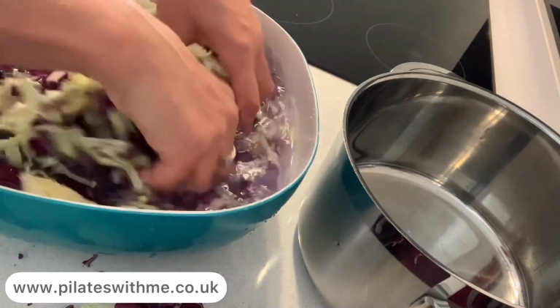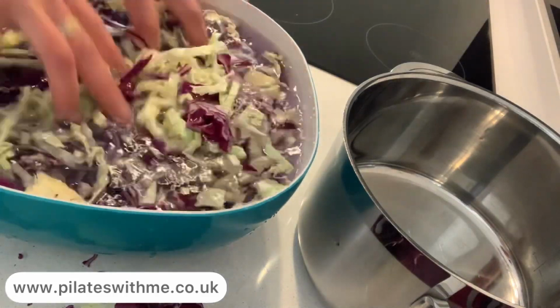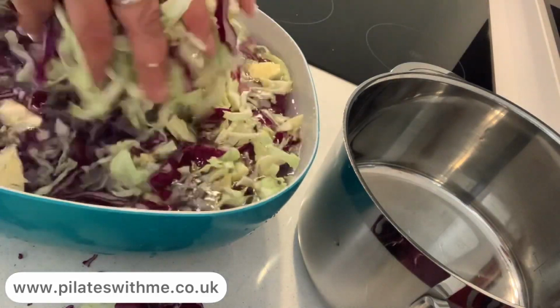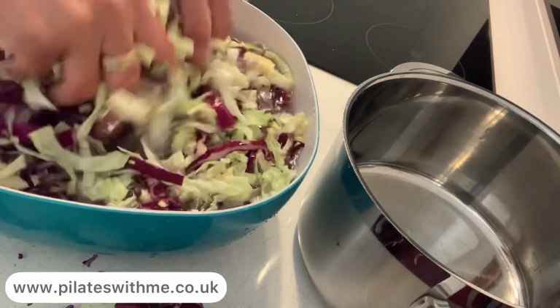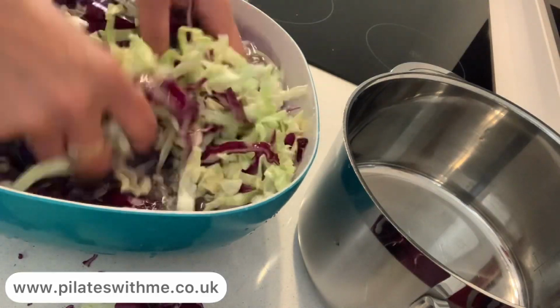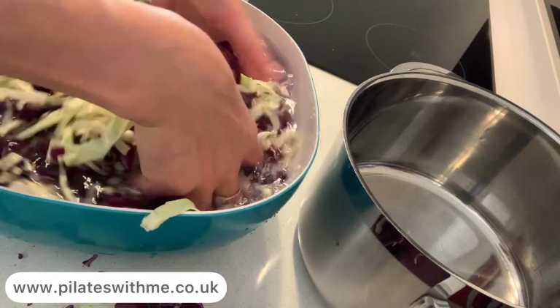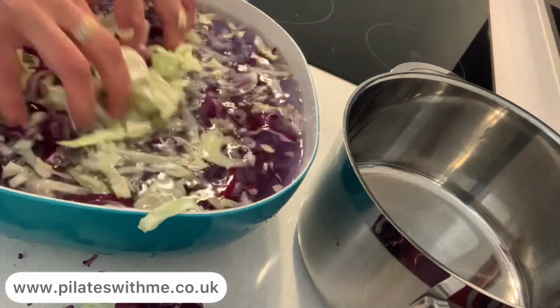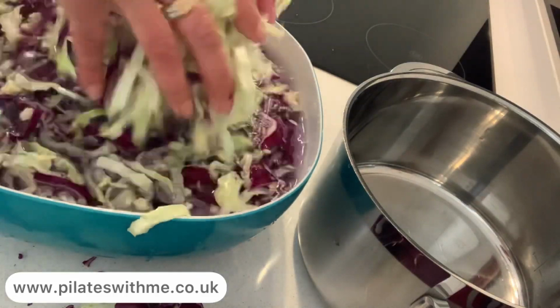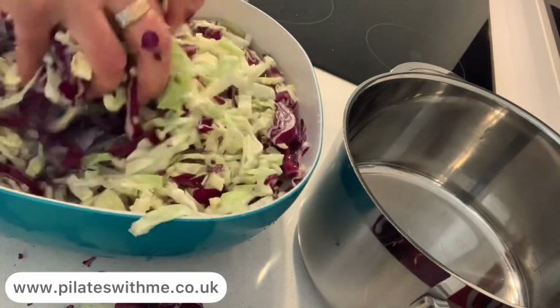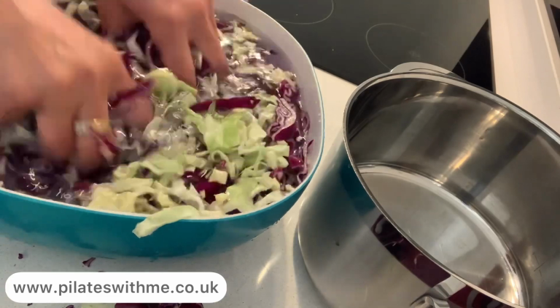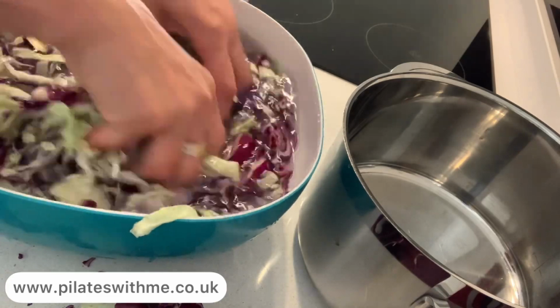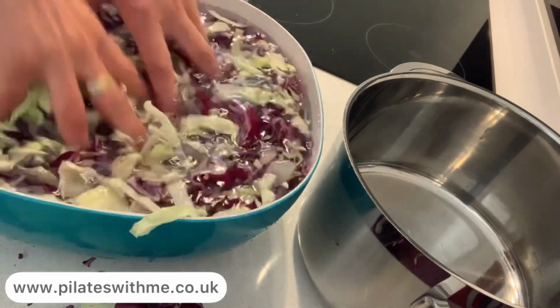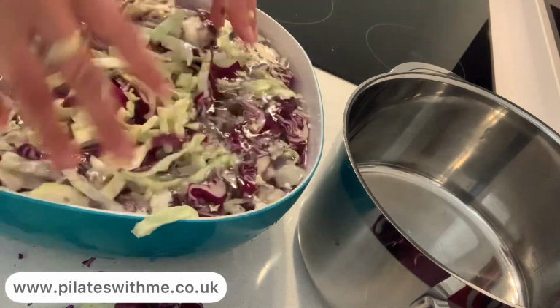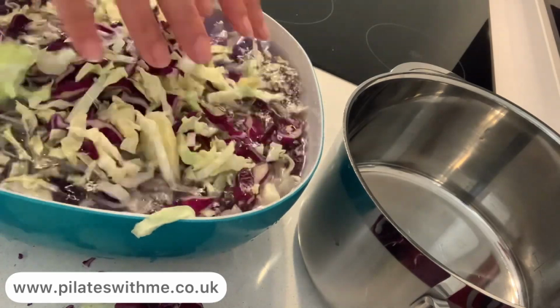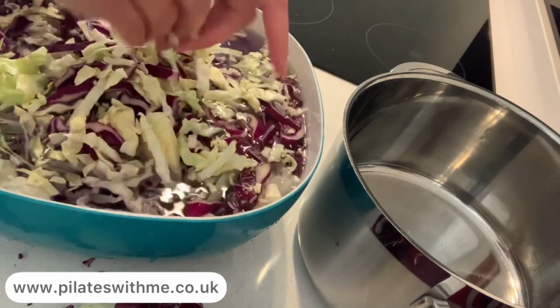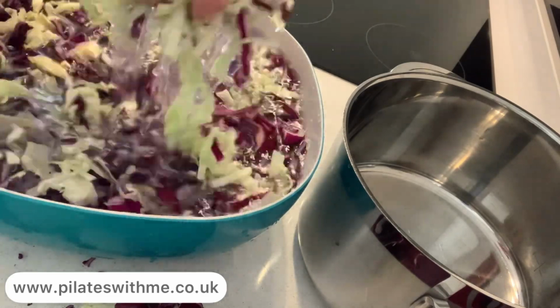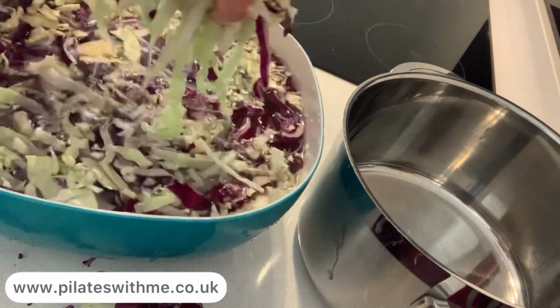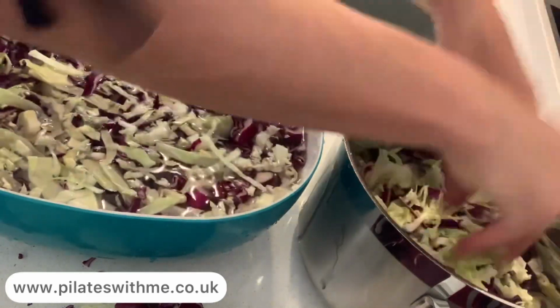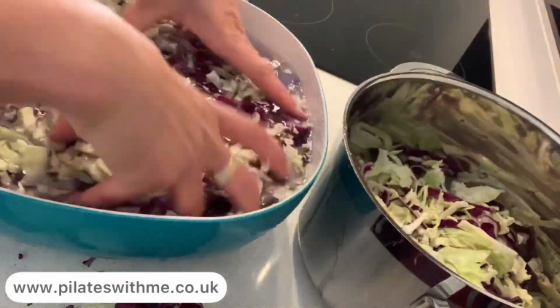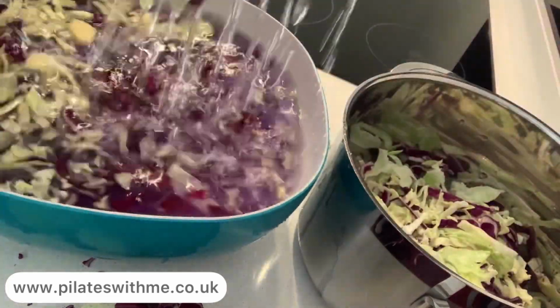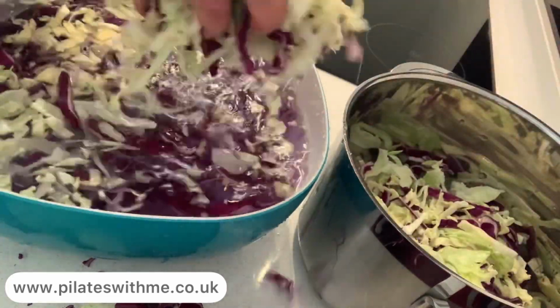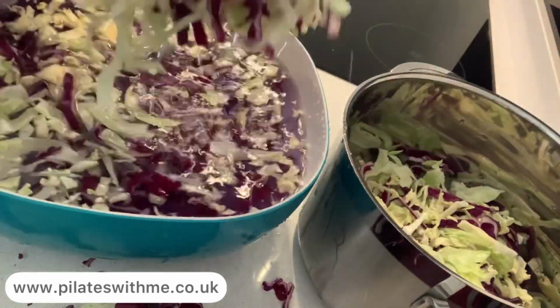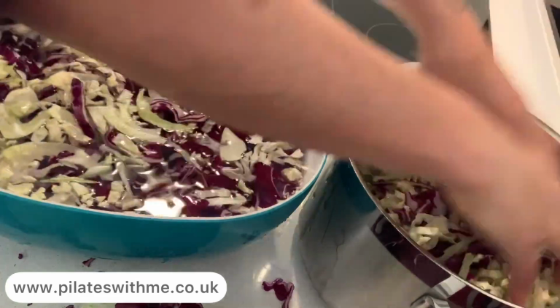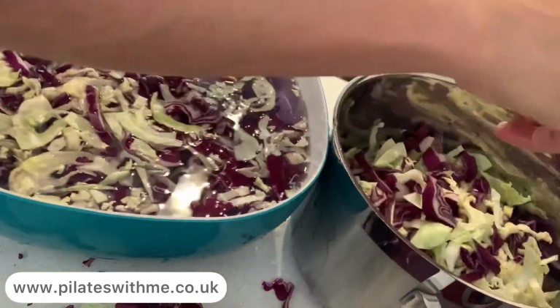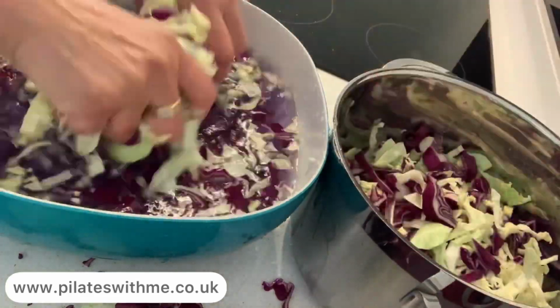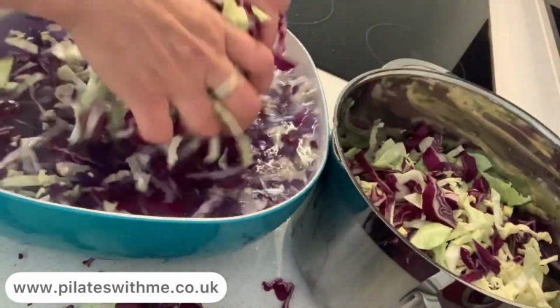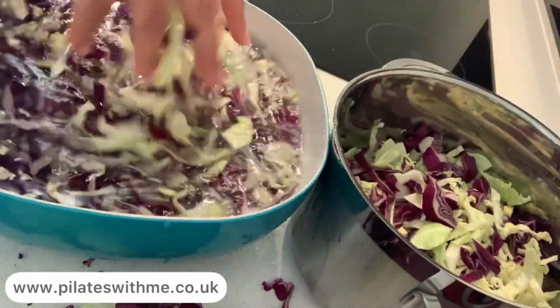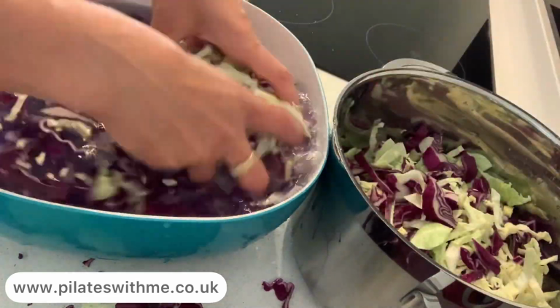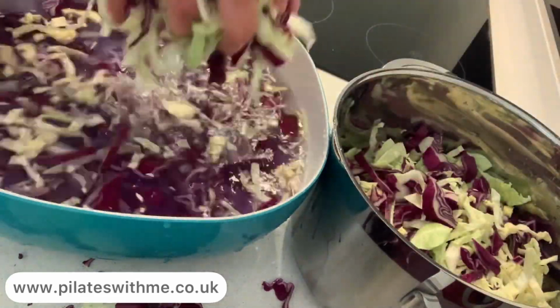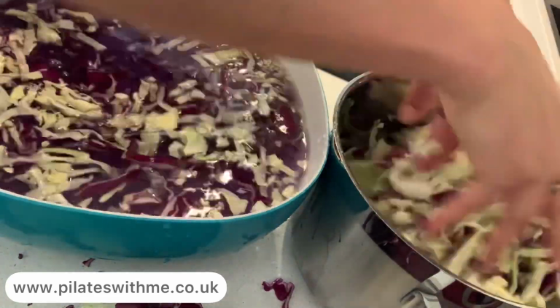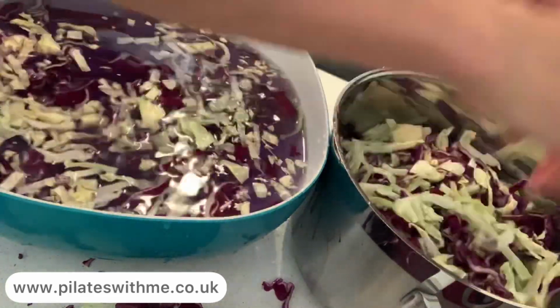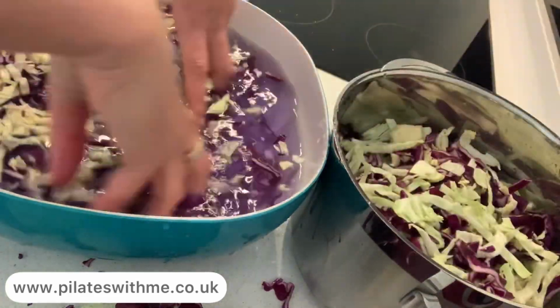Then wash them really well because there can still be dirt, sandy soil on them. So I always wash my veggies.